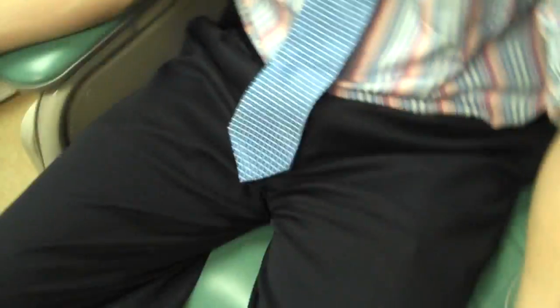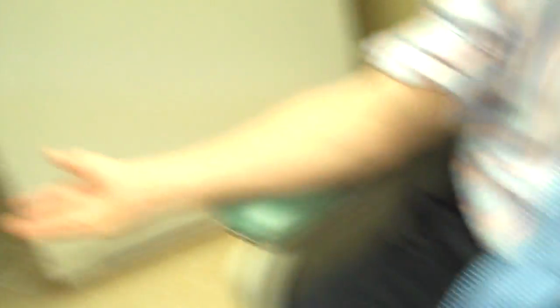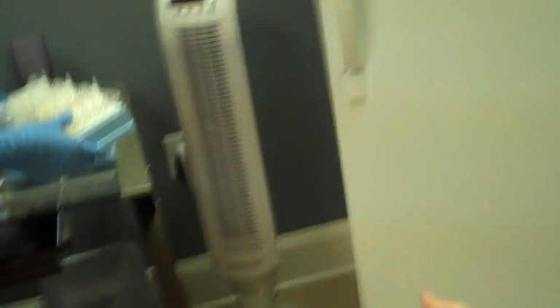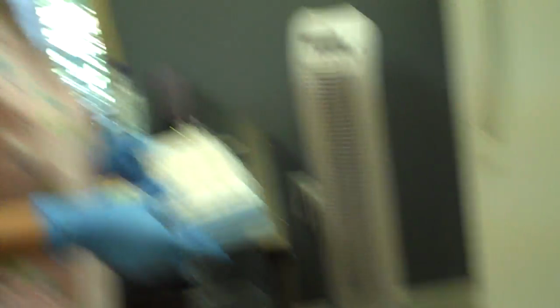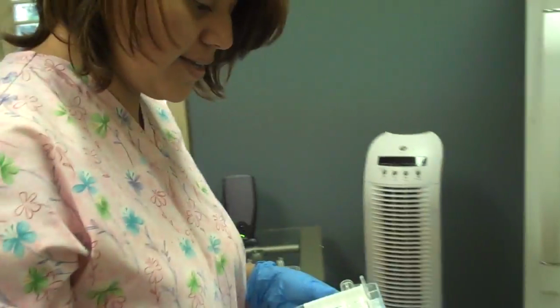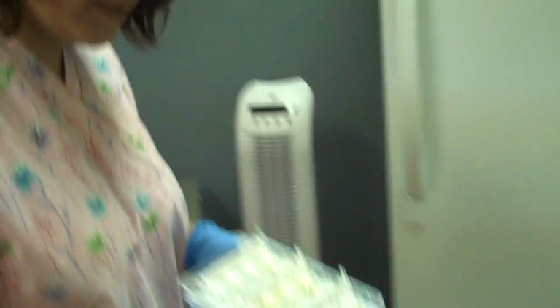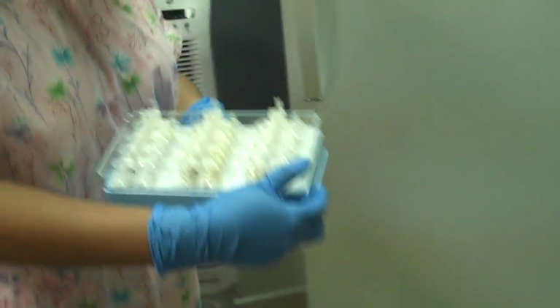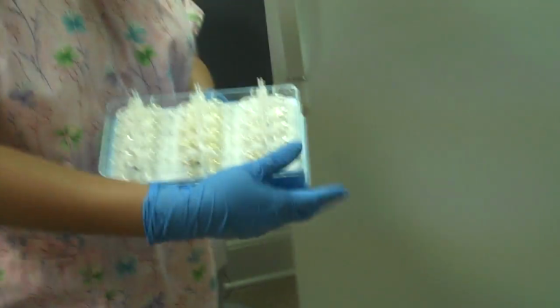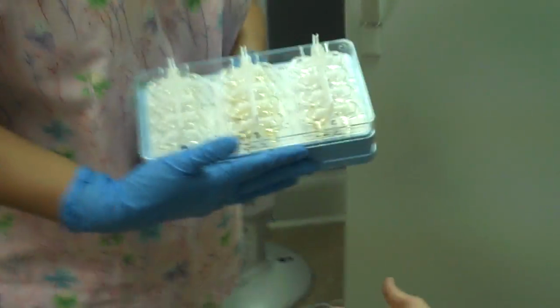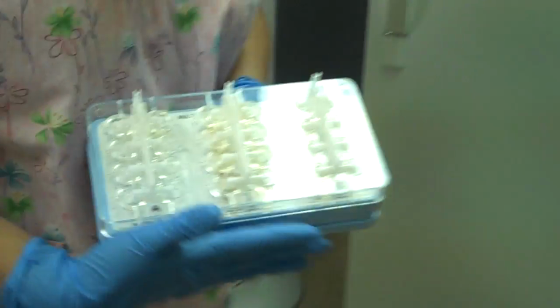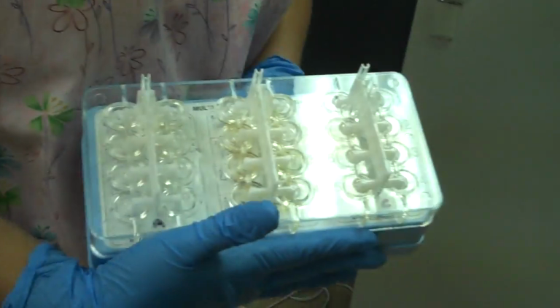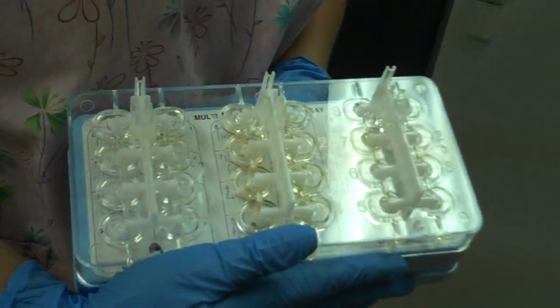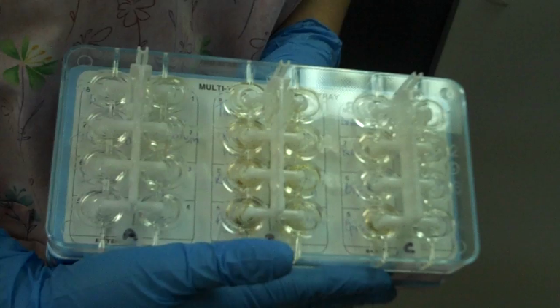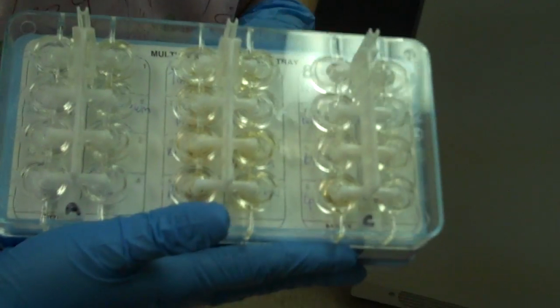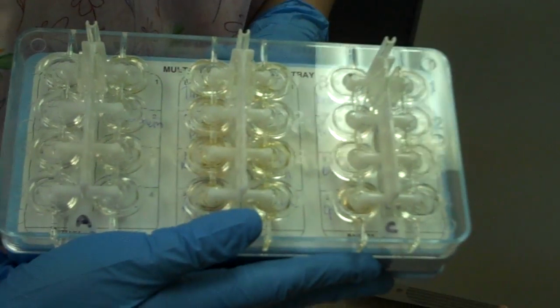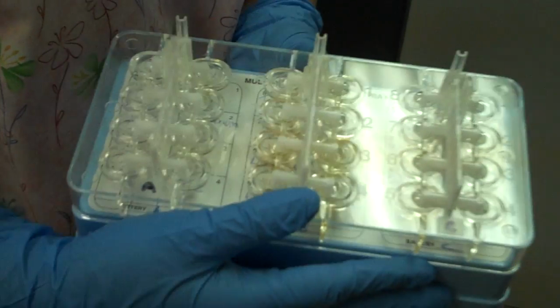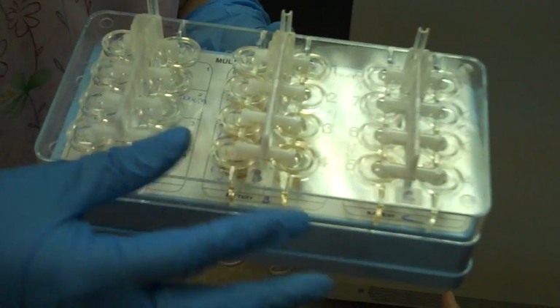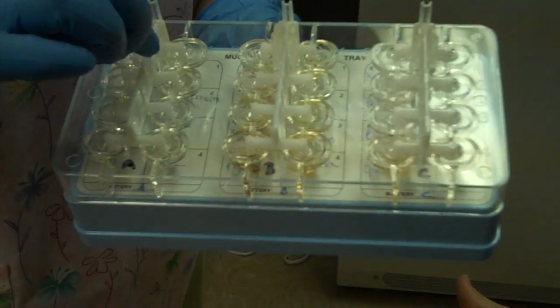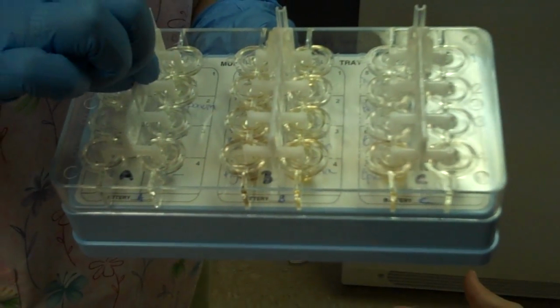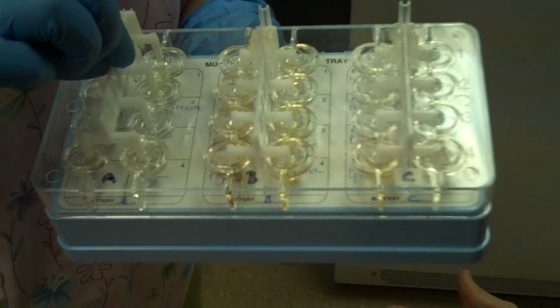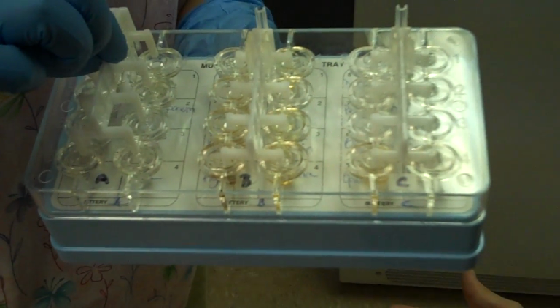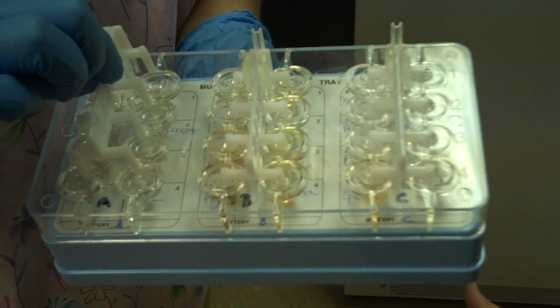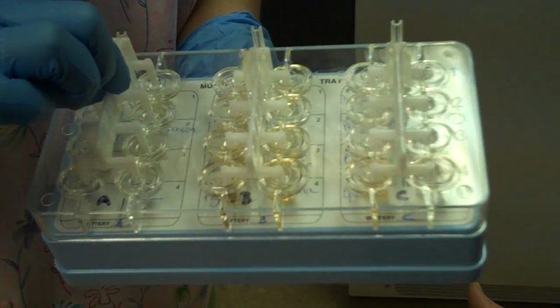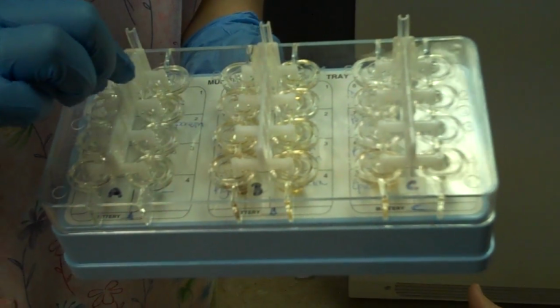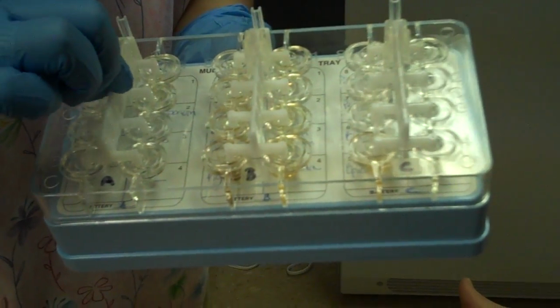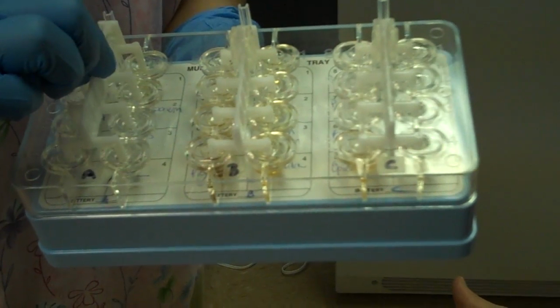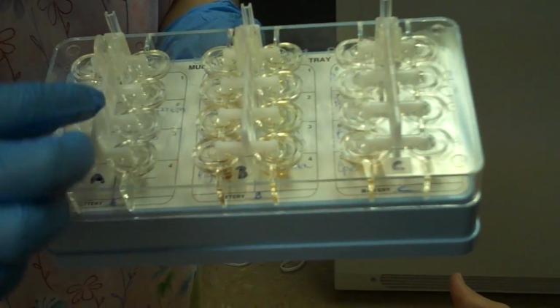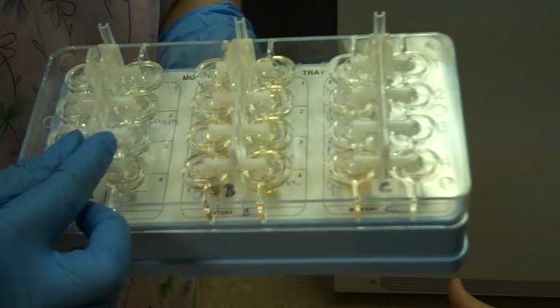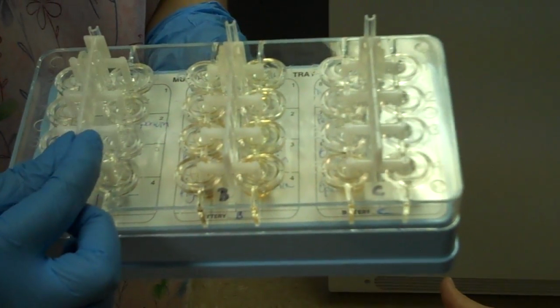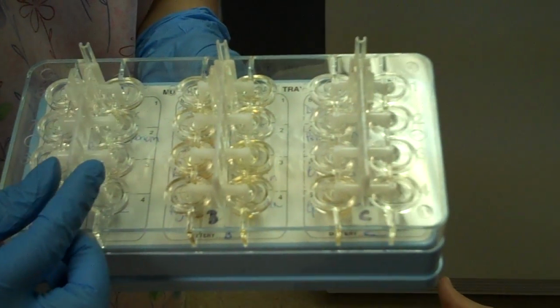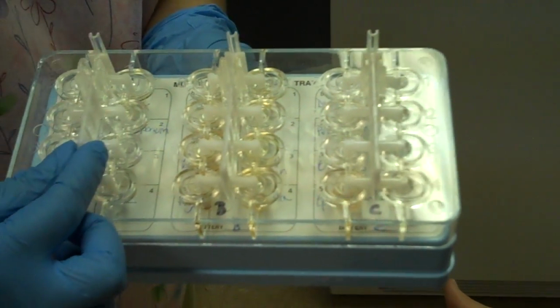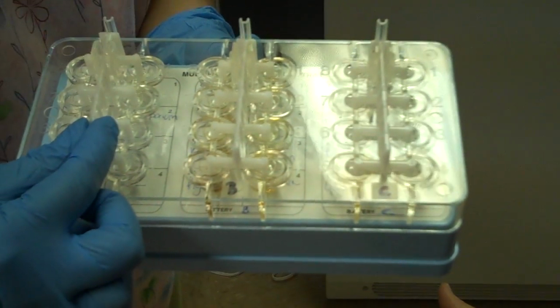The skin test device is what the actual device looks like. It is comprised of eight different small prongs. It's called a multi-test device.